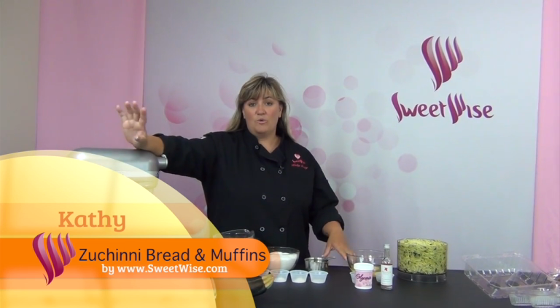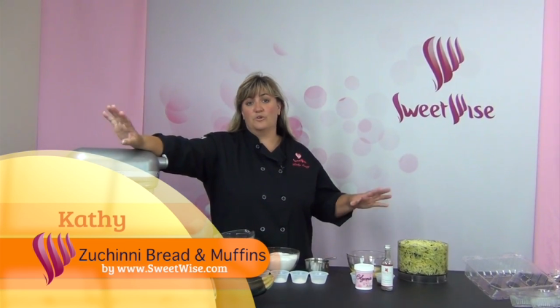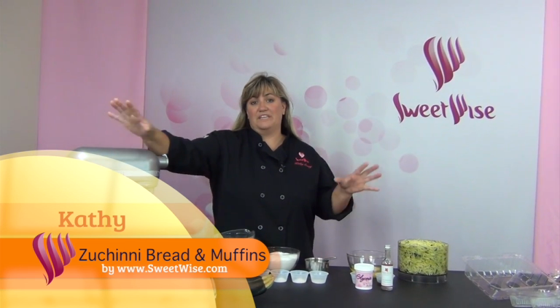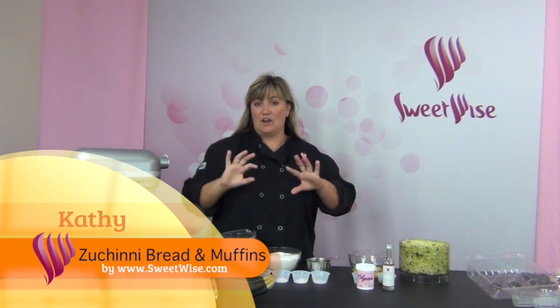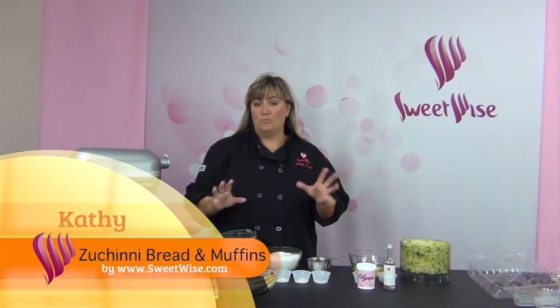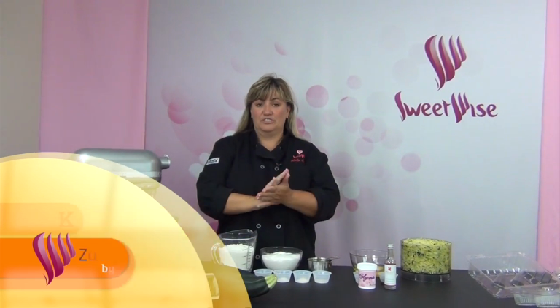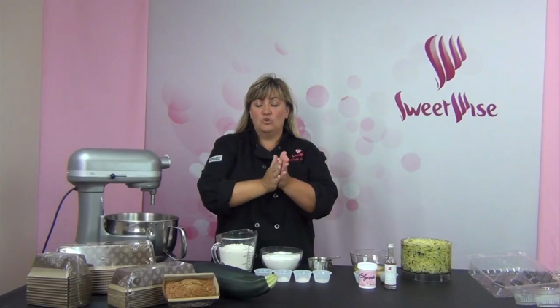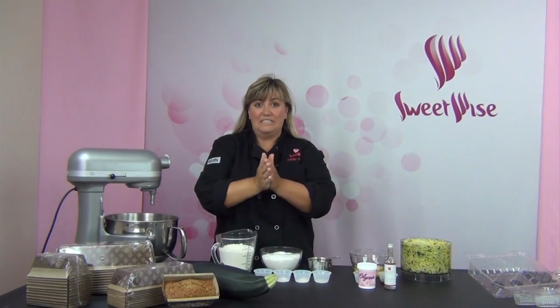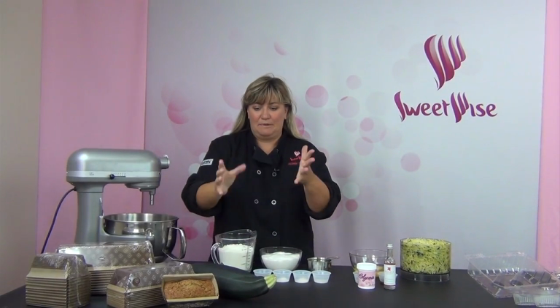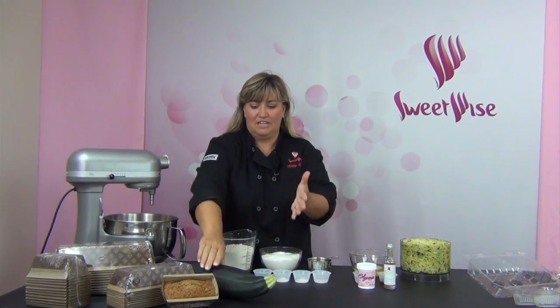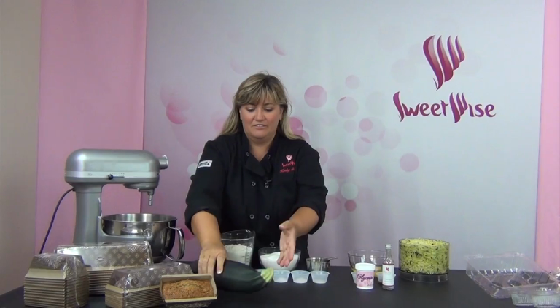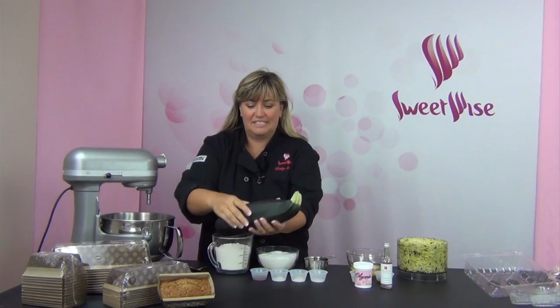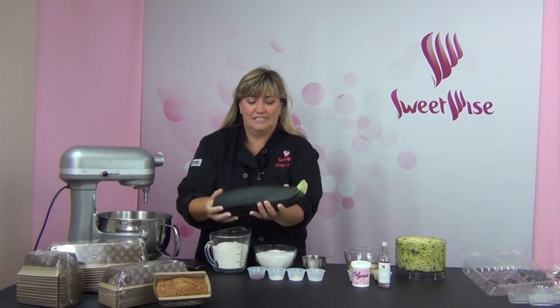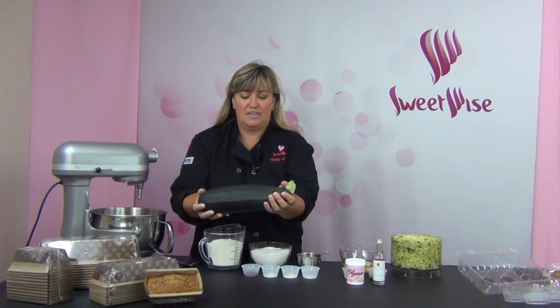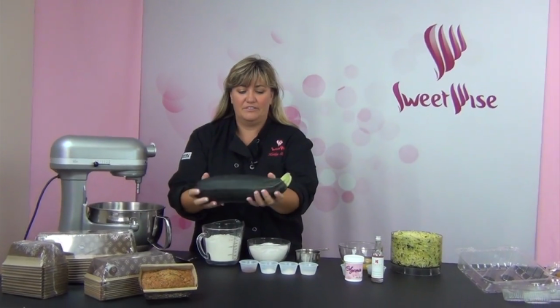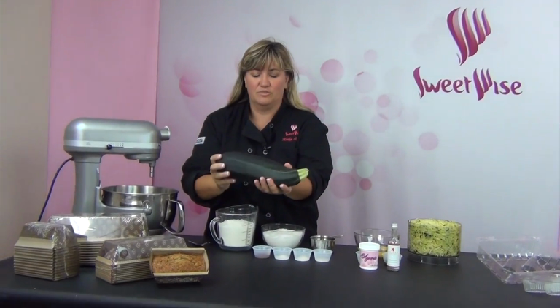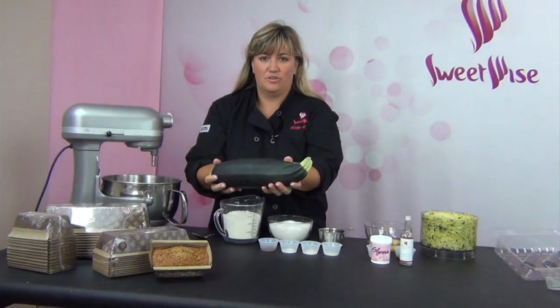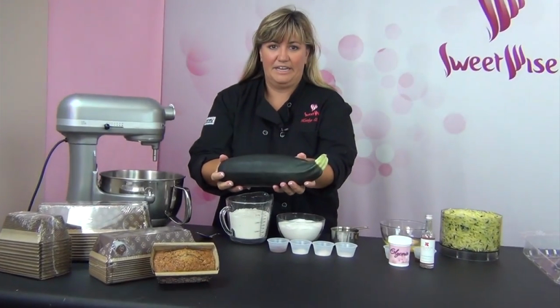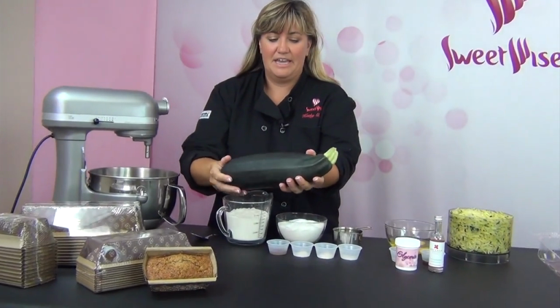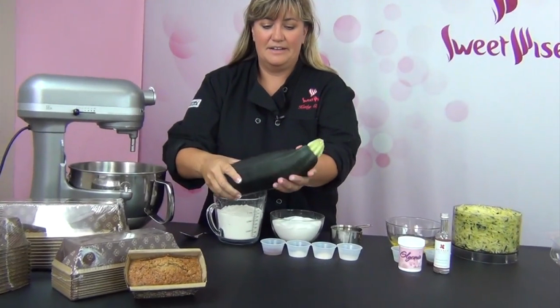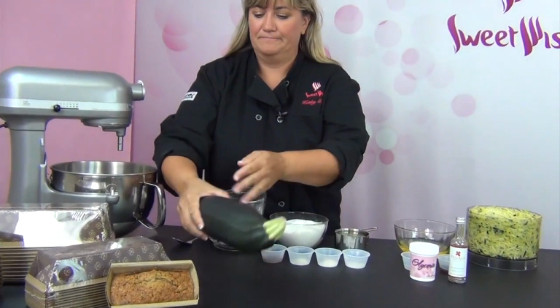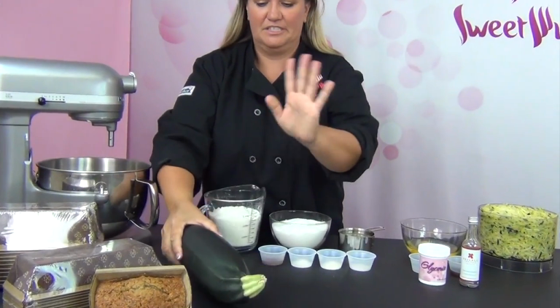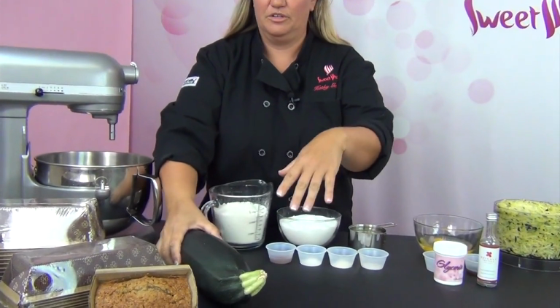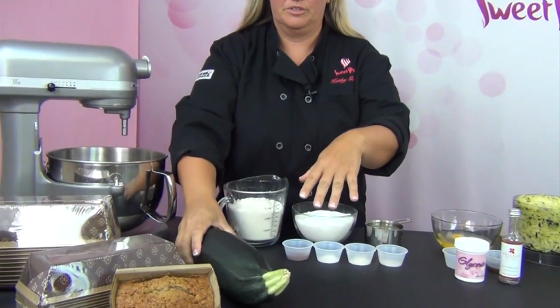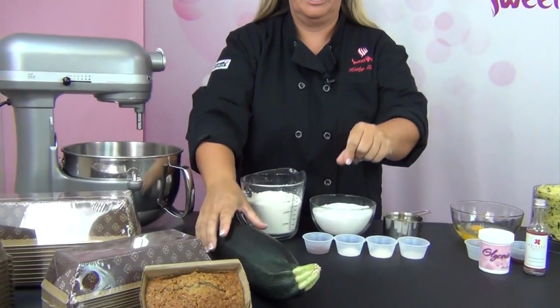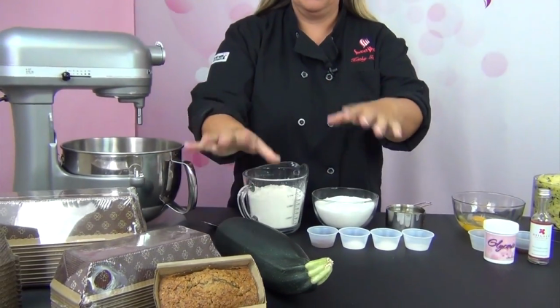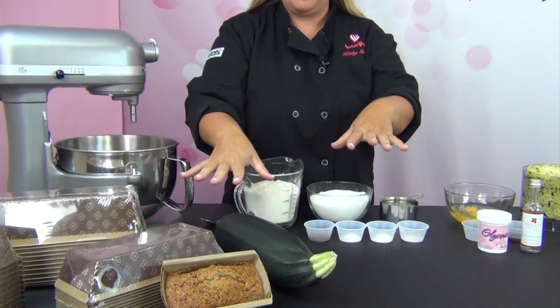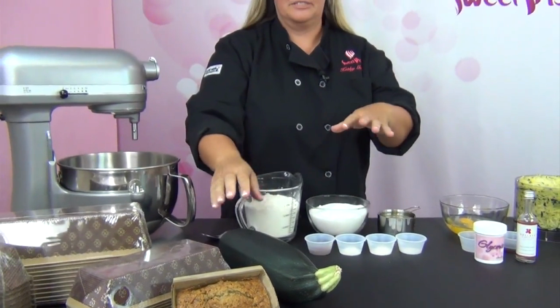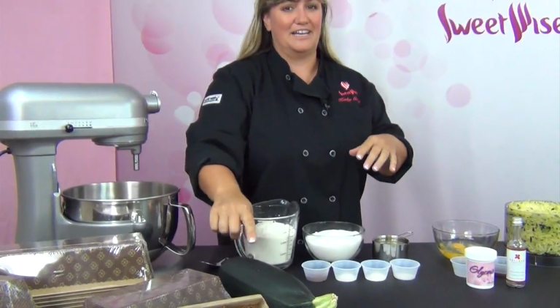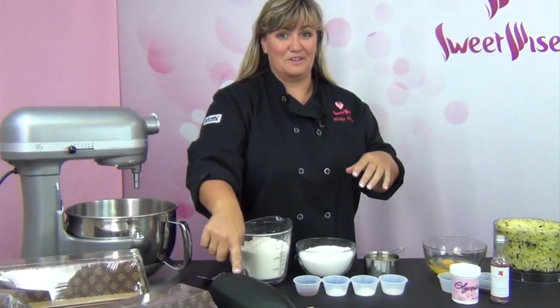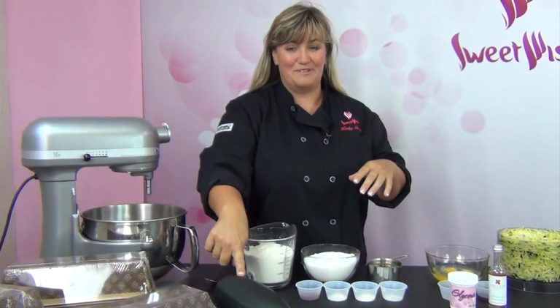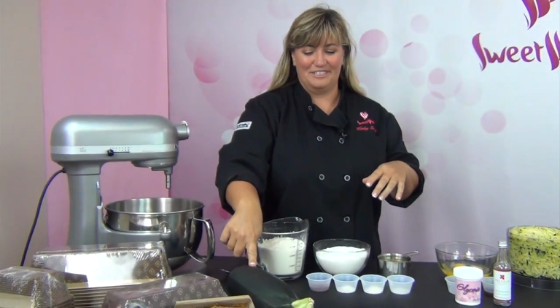We grow things at home that are just really special. Look at the size of the zucchini — everything's really organic, the soil looks really rich. We're really proud of those. This is actually one of the smaller ones.